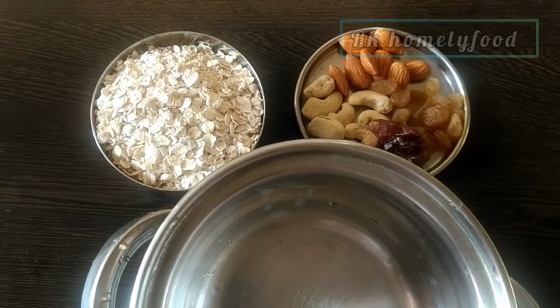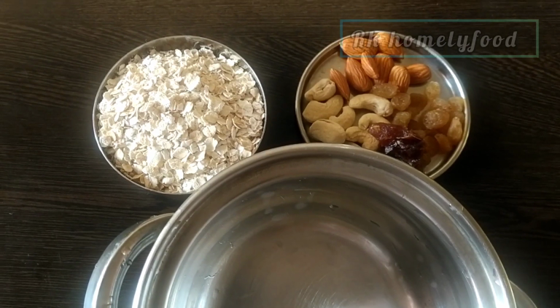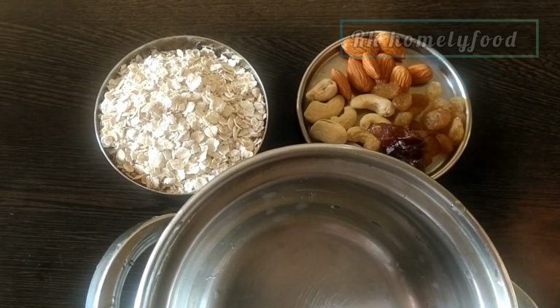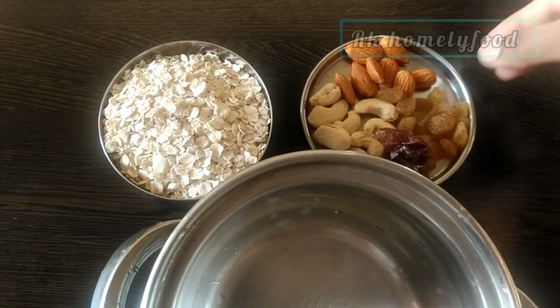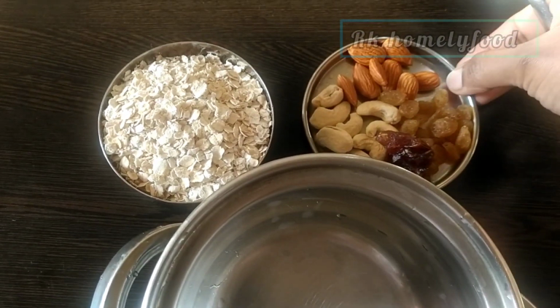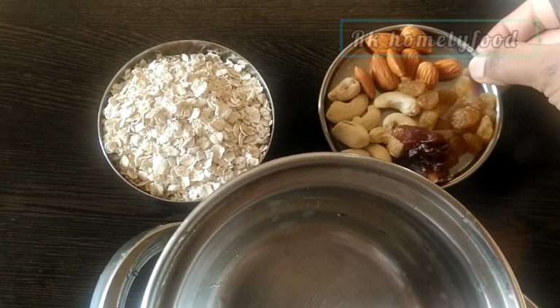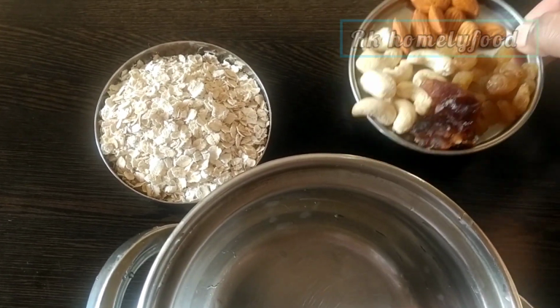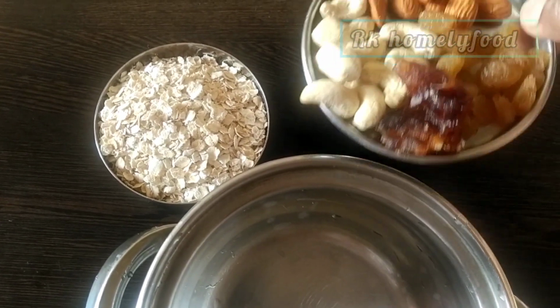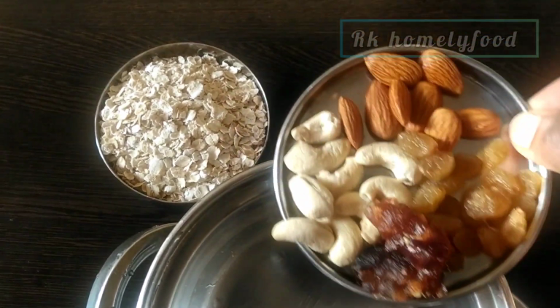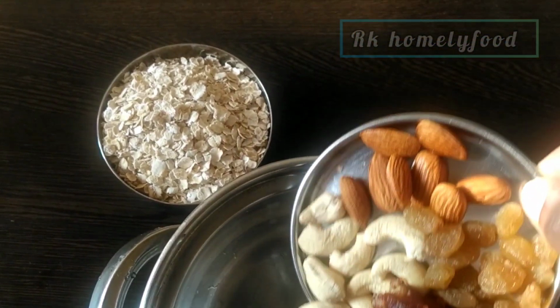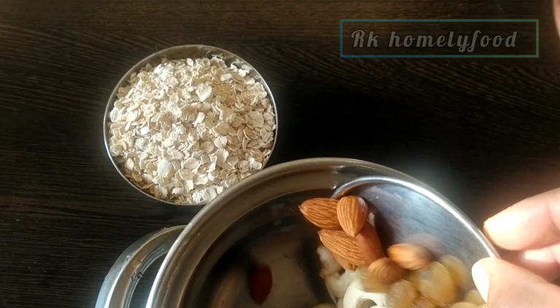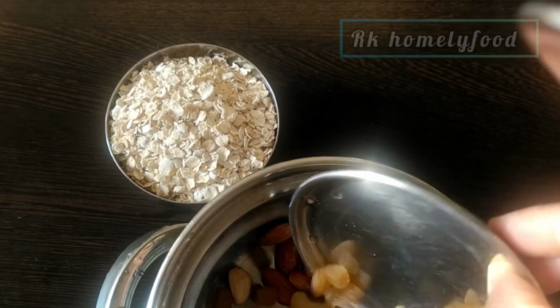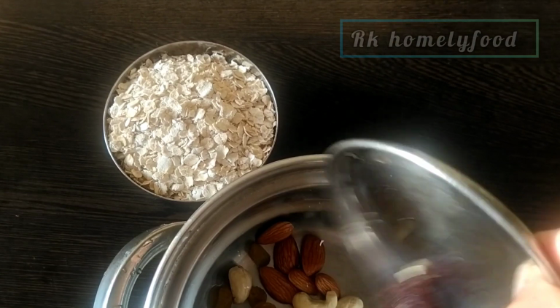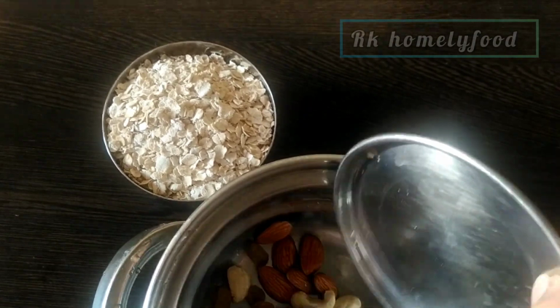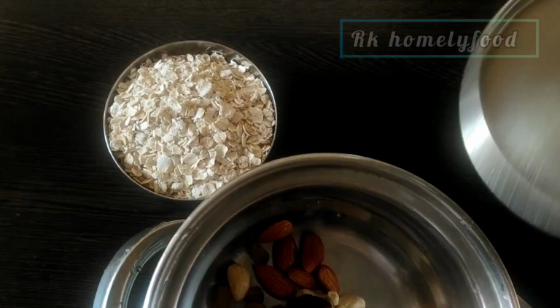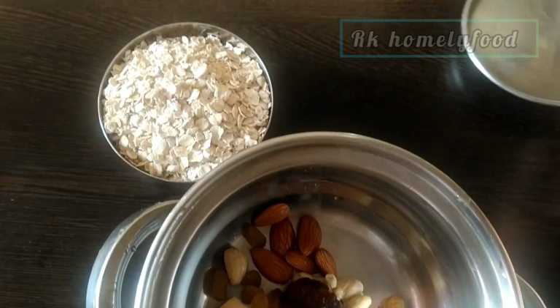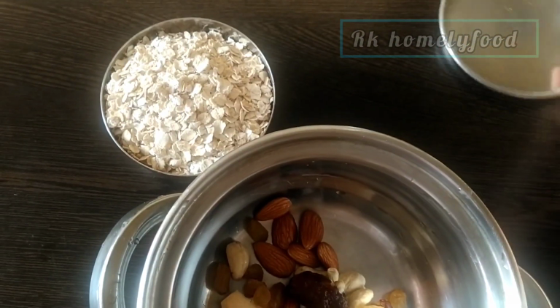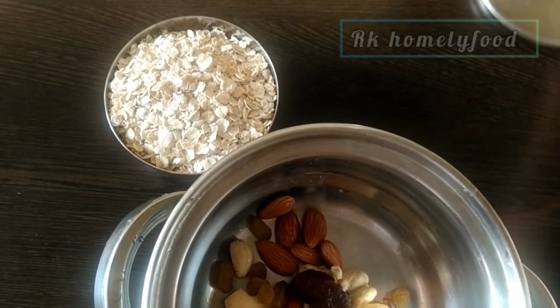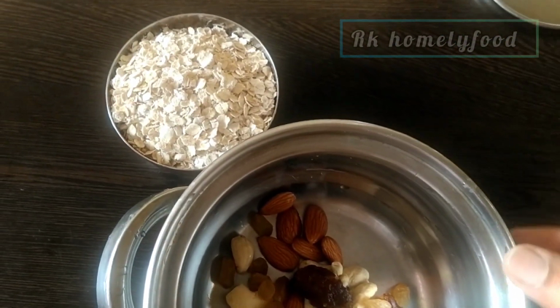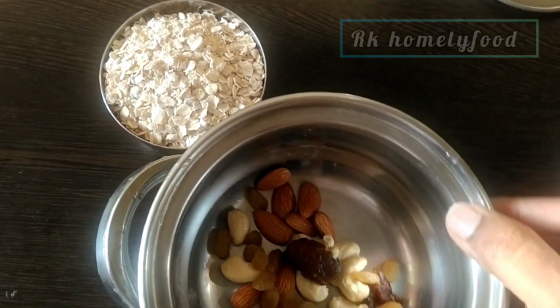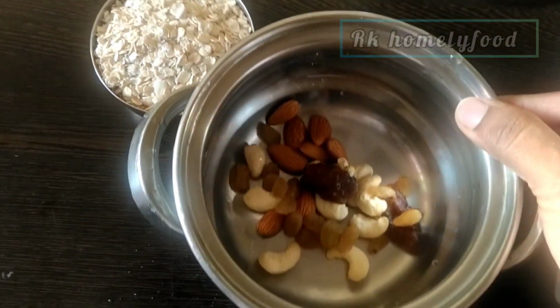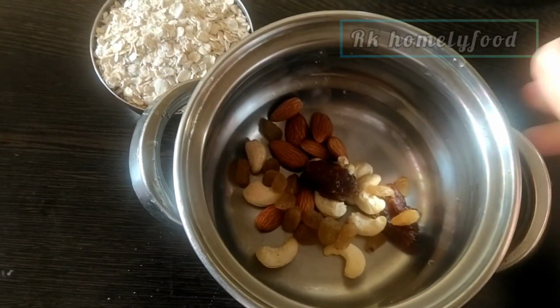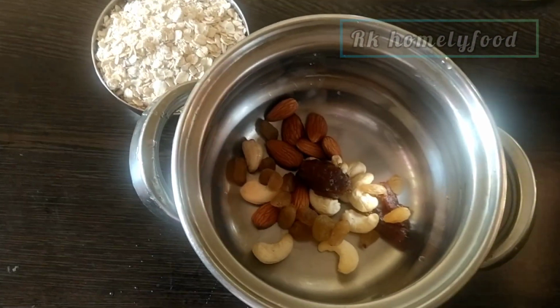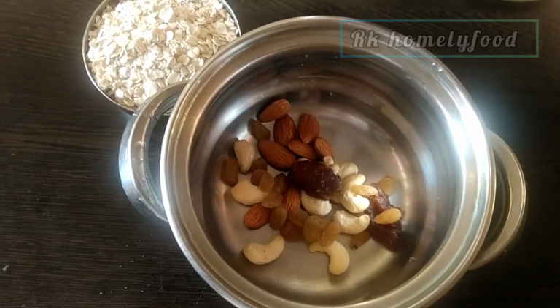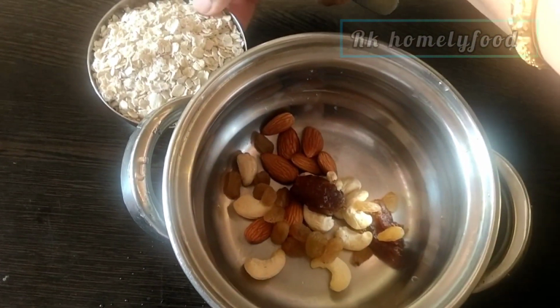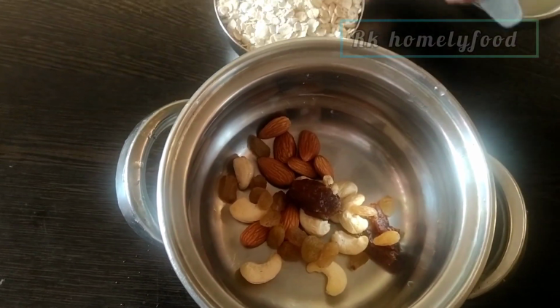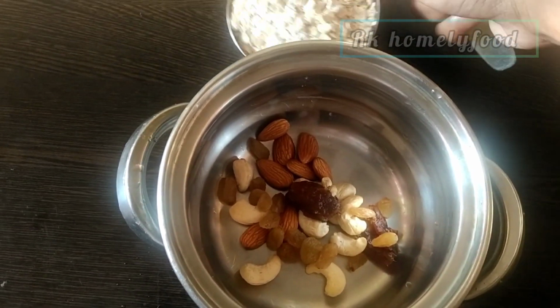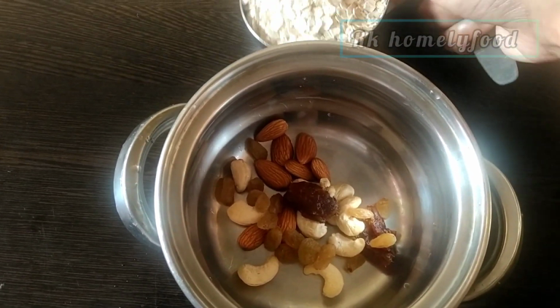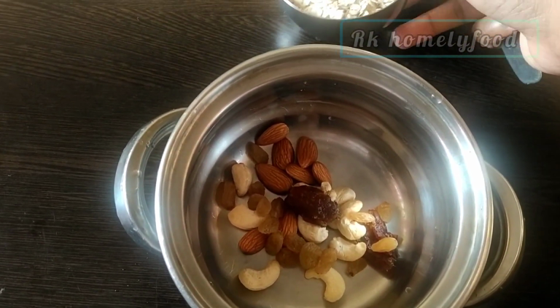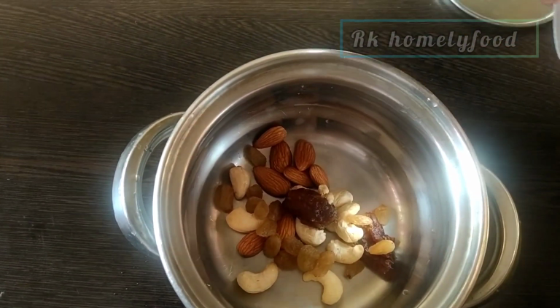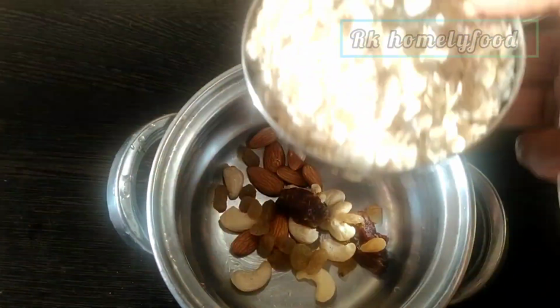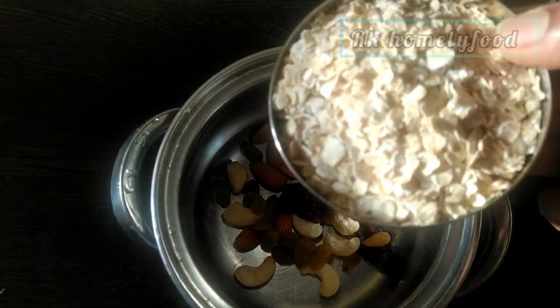I will add some fruits and dry fruits: Kismiss, Kadam, Kashiwande. I will also add Eethapal. We will add the quantity we need.